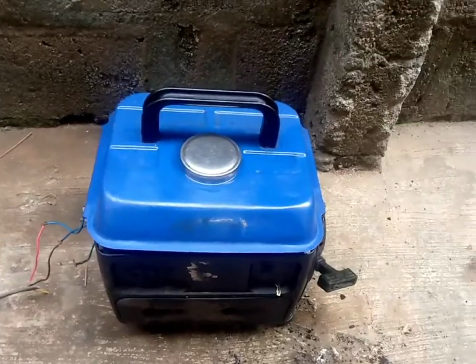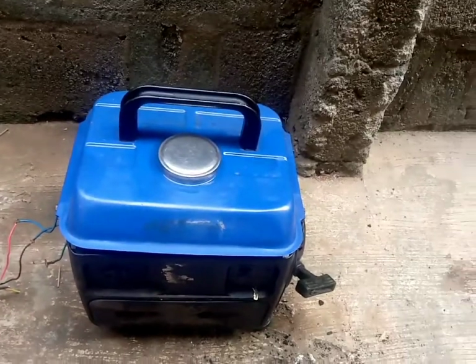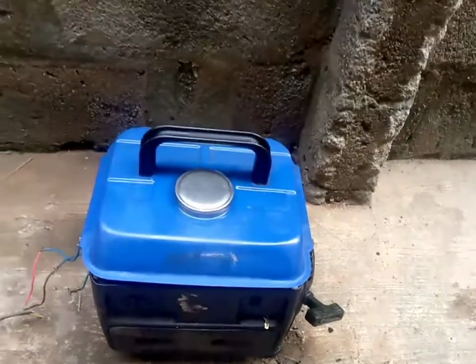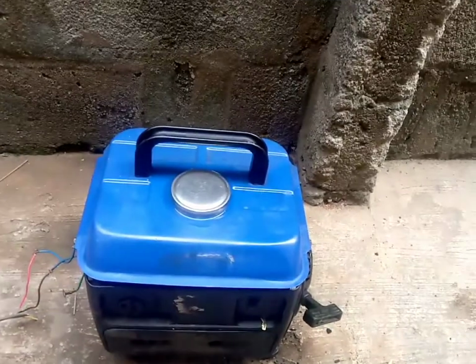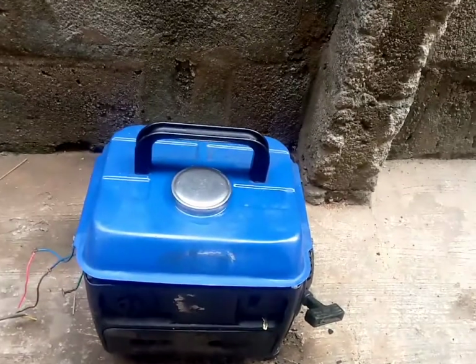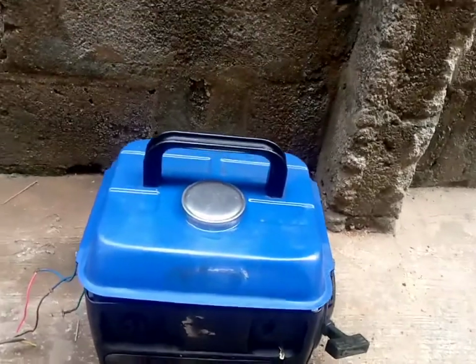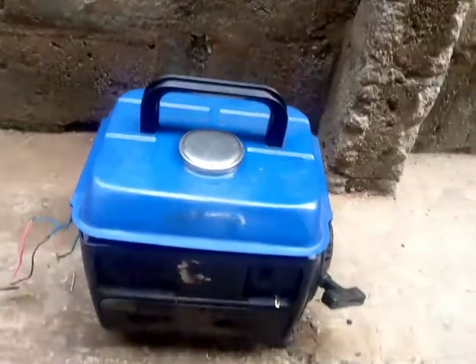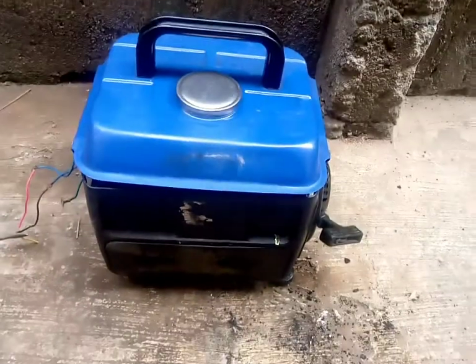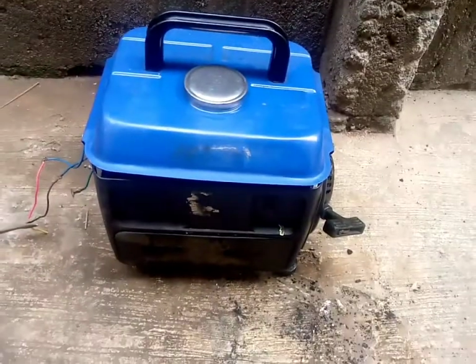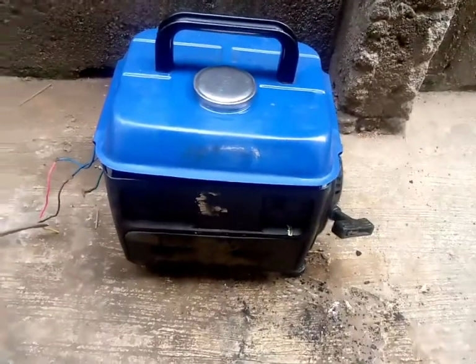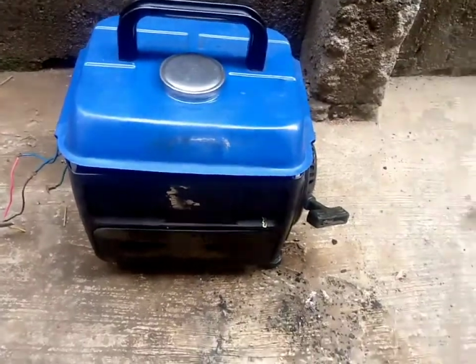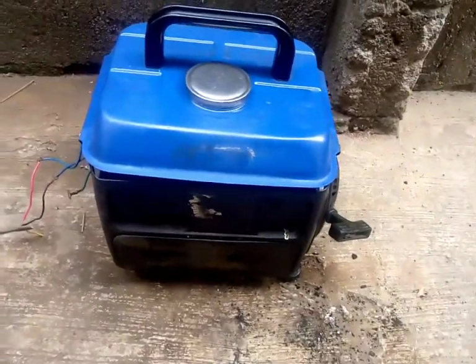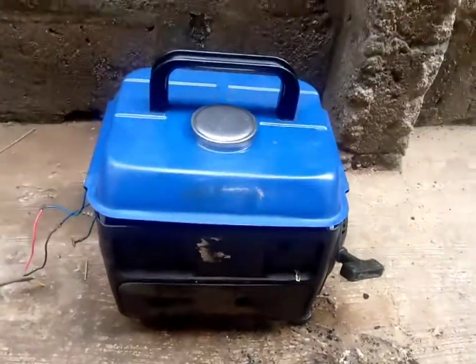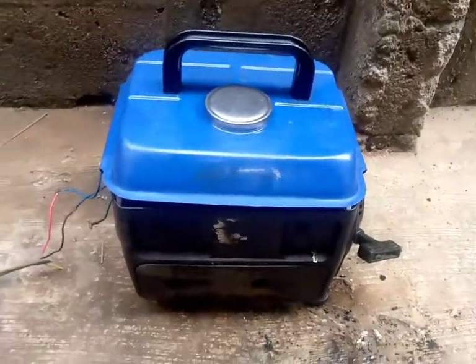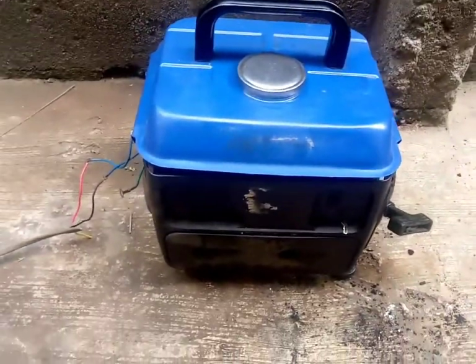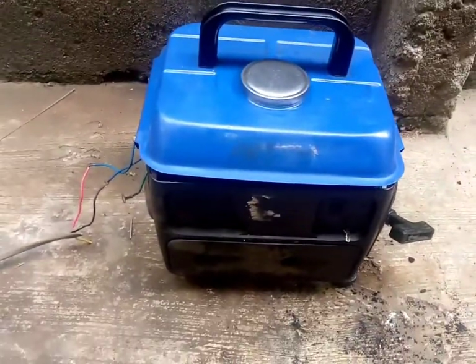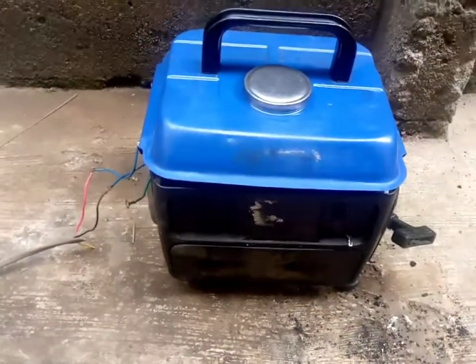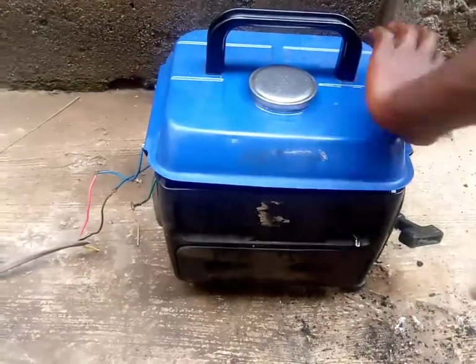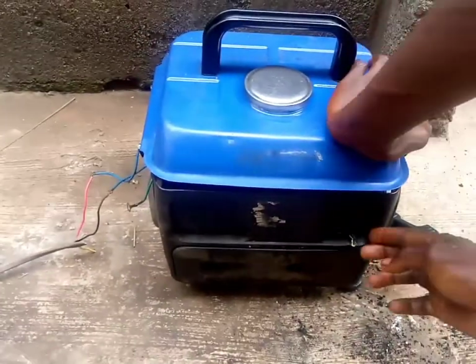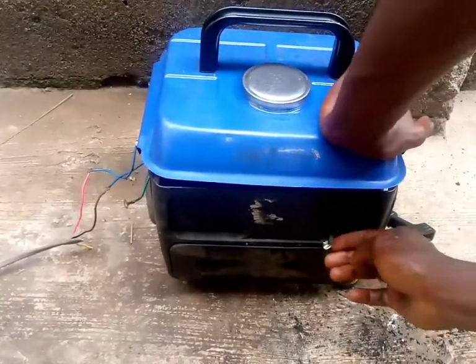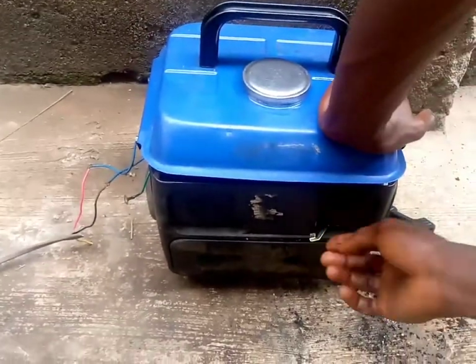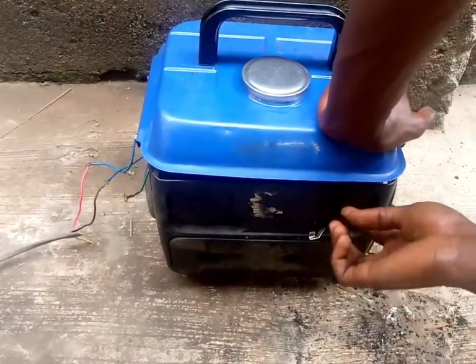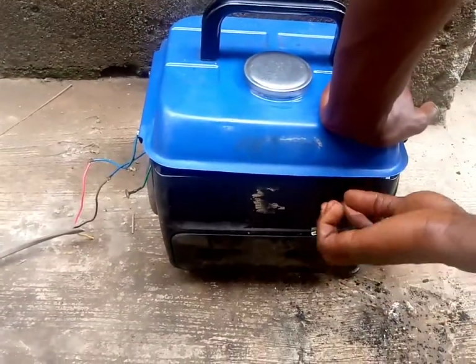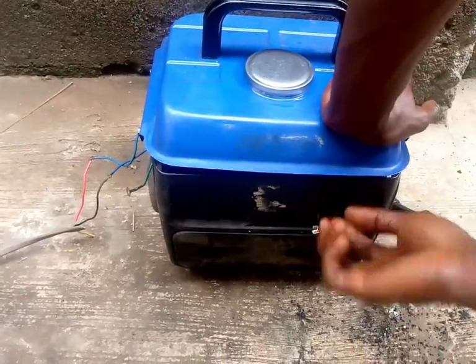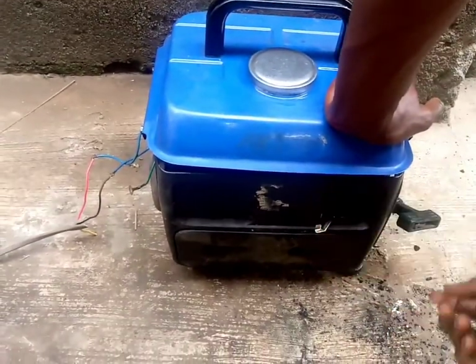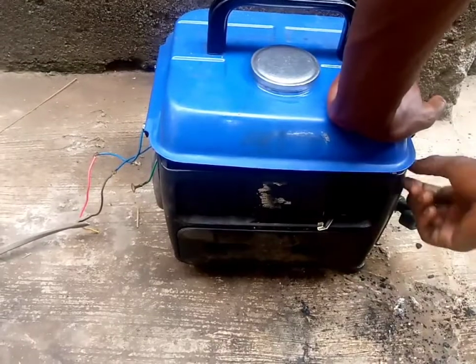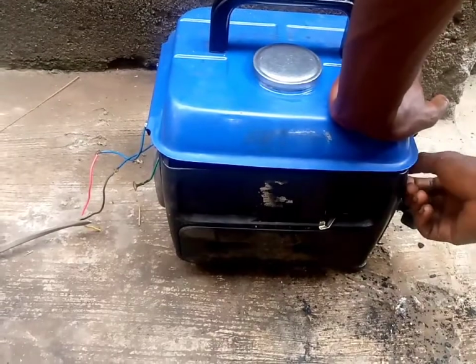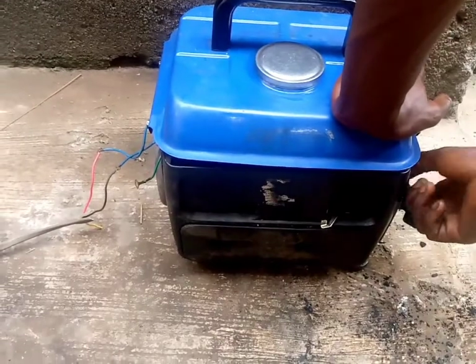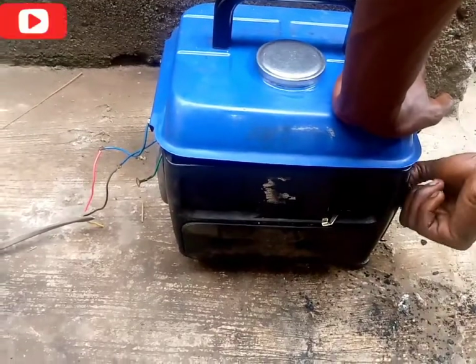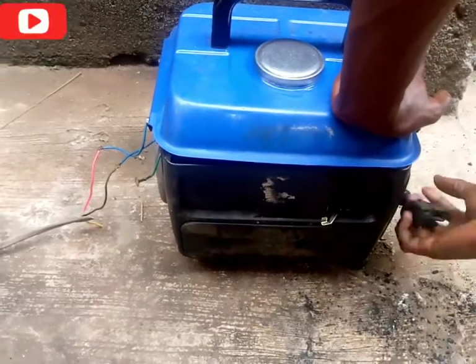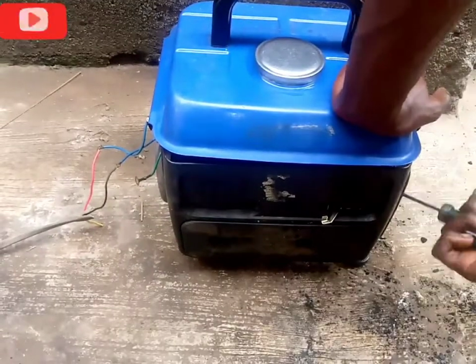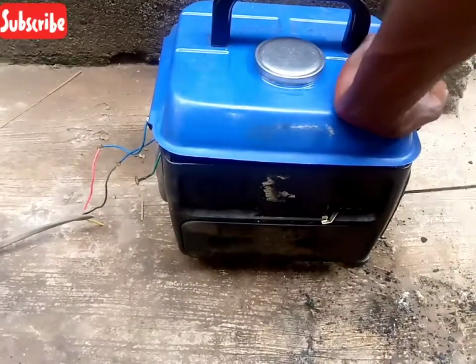Hello guys, I want to teach you how to increase and decrease the speed and voltage of a small tiger generator. Let's put on the generator.